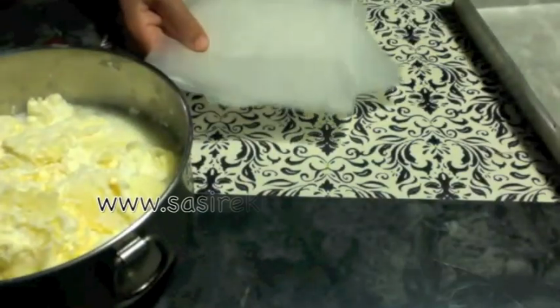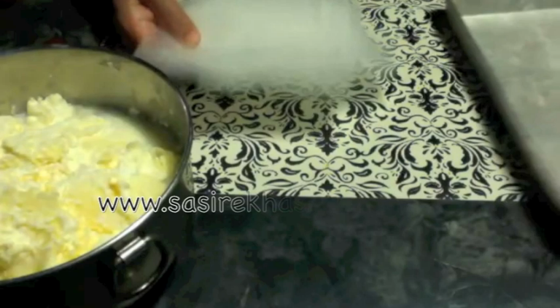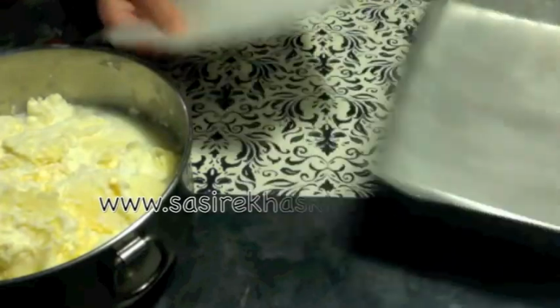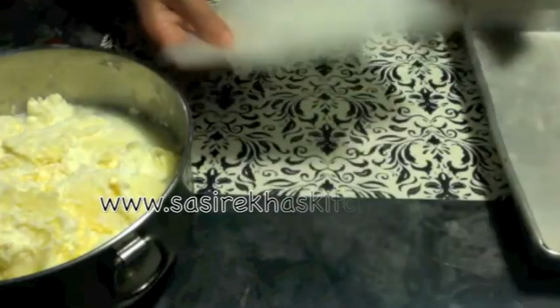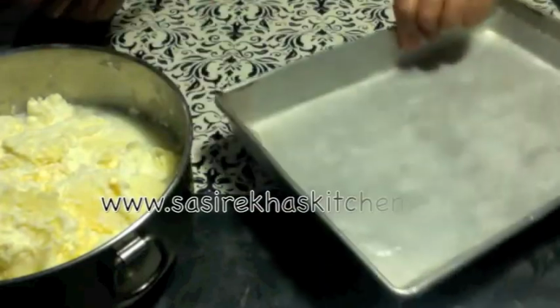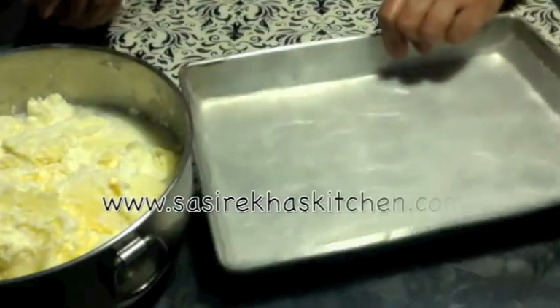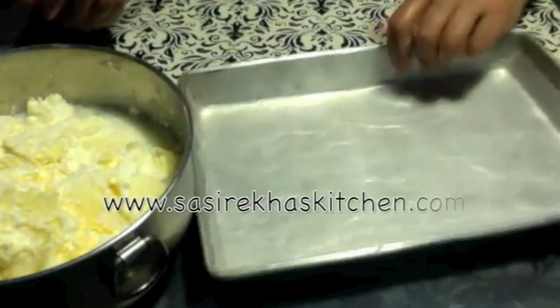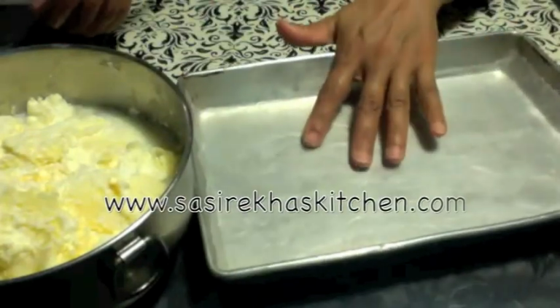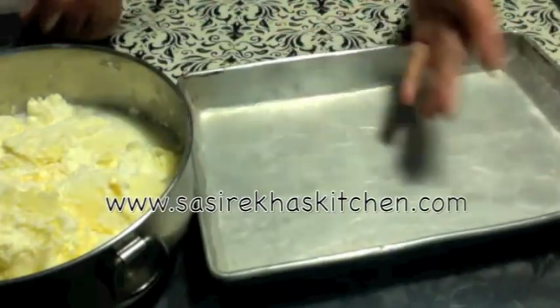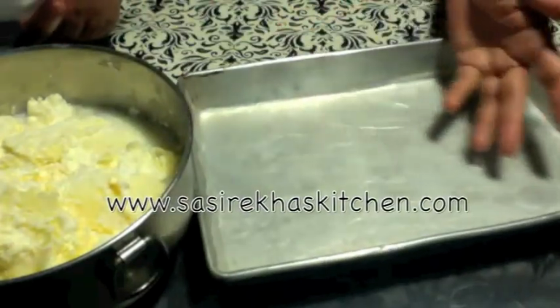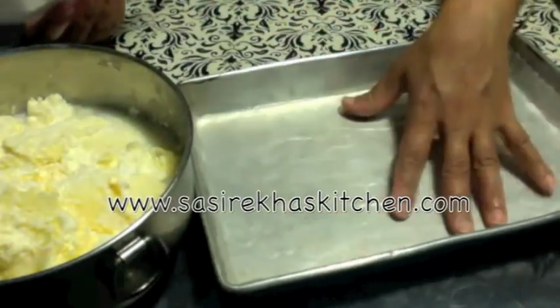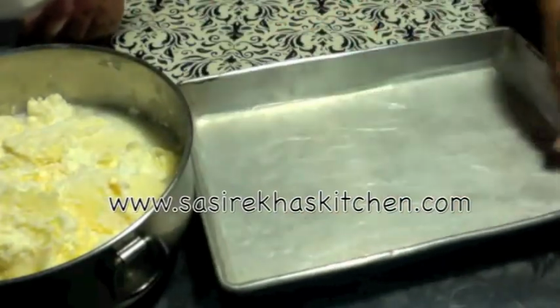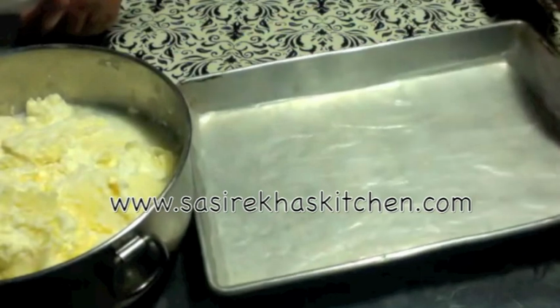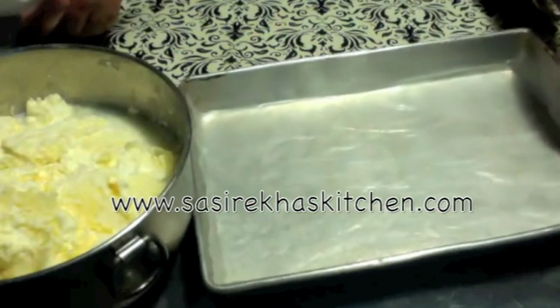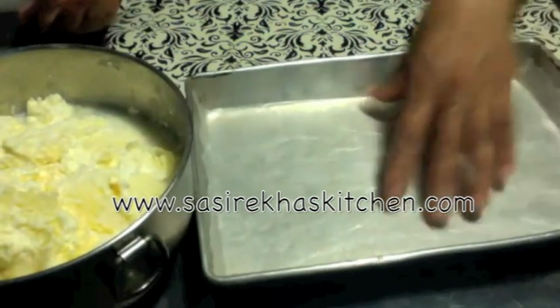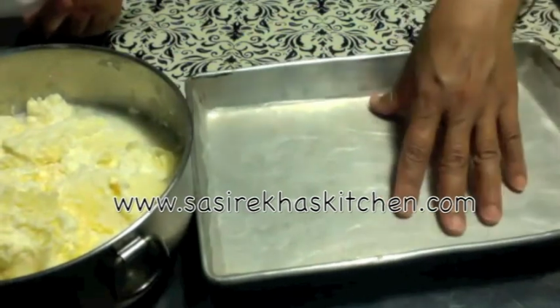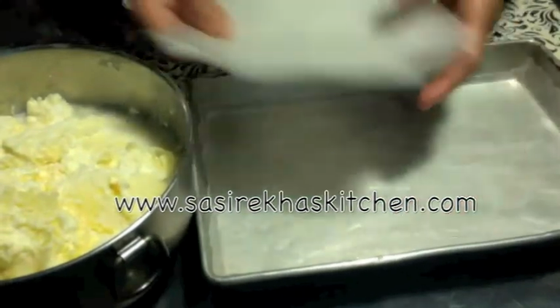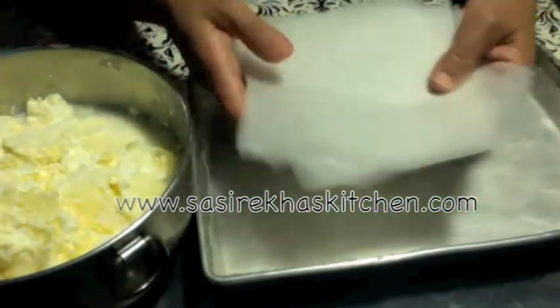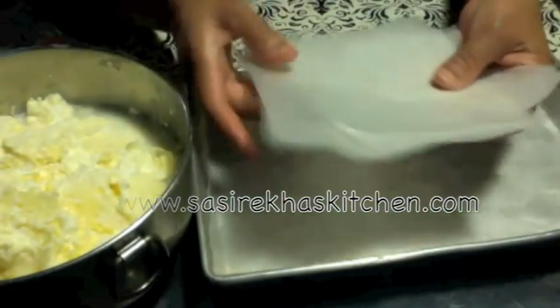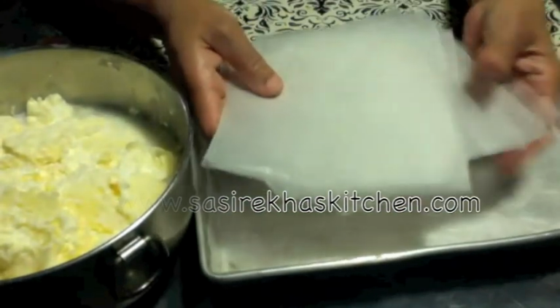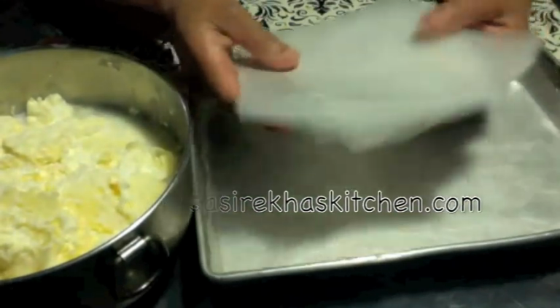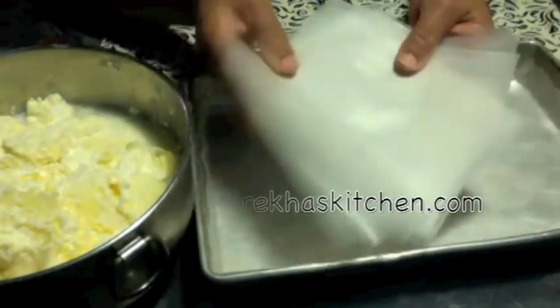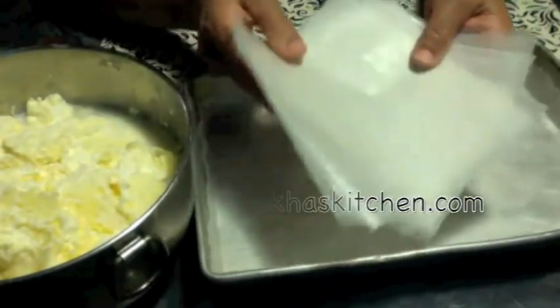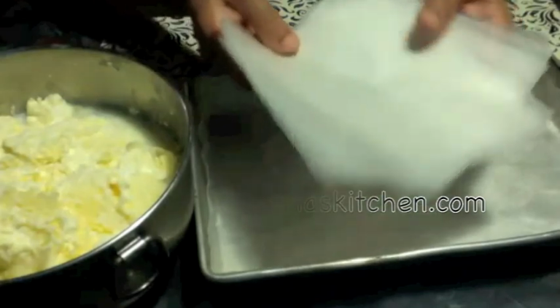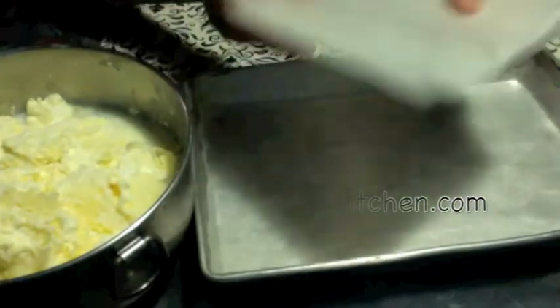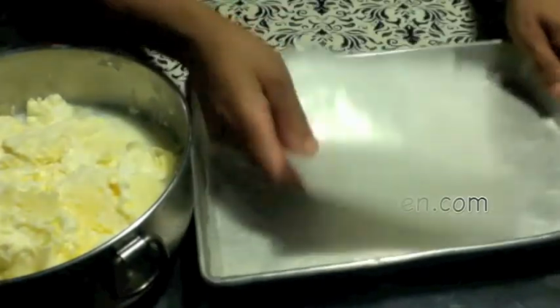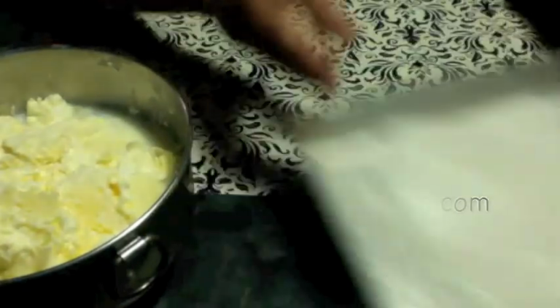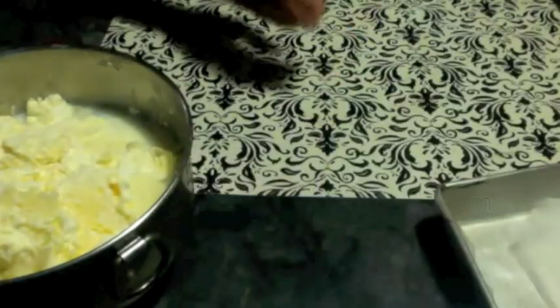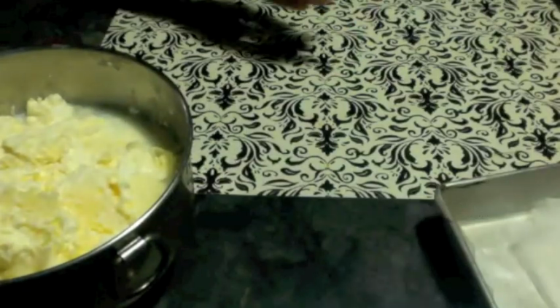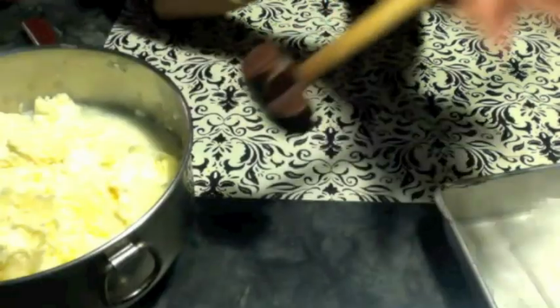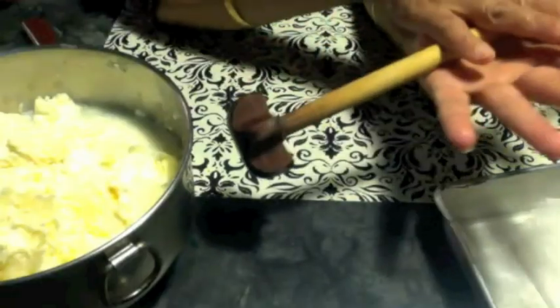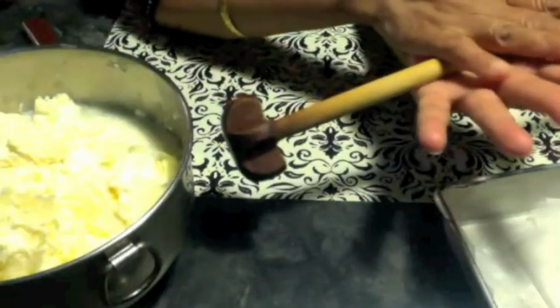I will also show you how to make your own butter sticks. For that I have a cookie tray lined with some wax paper. I also cut some wax paper into square shapes to wrap the butter sticks. I will keep this aside for now.